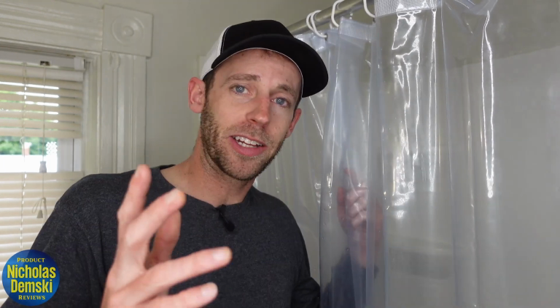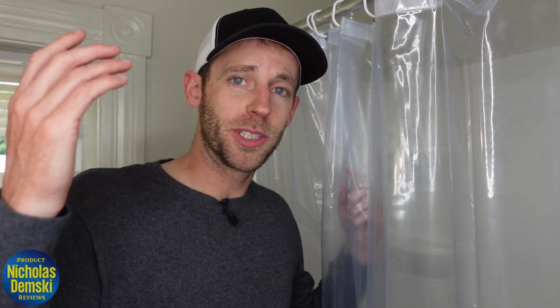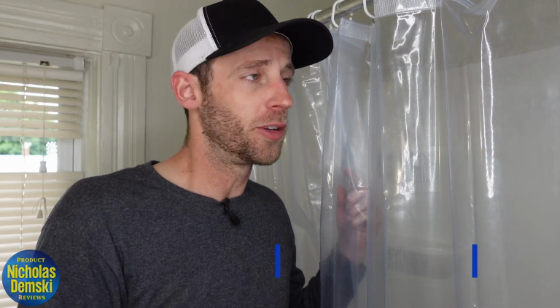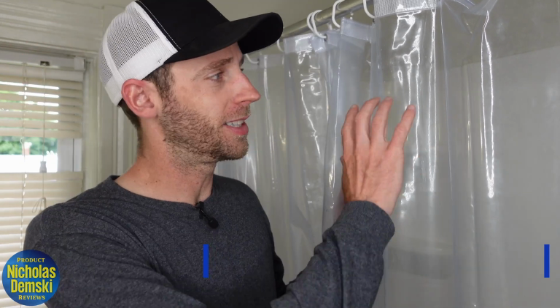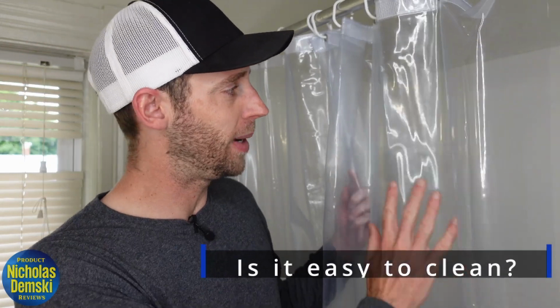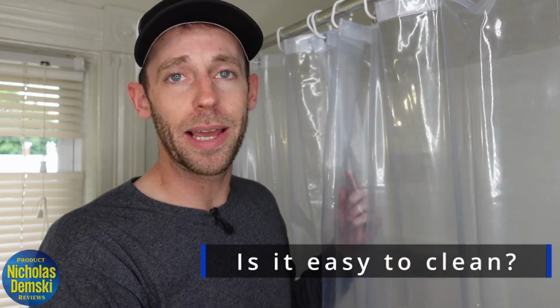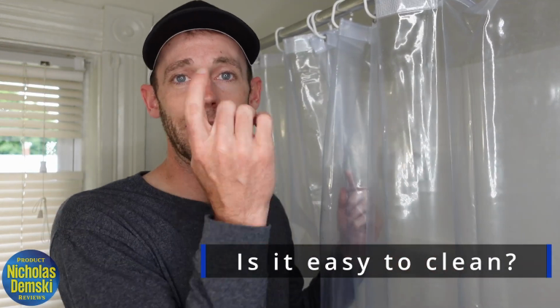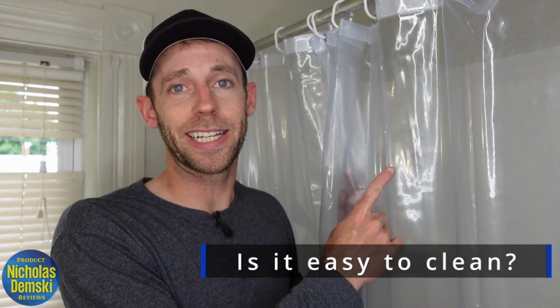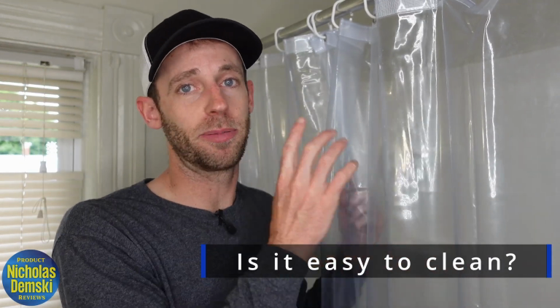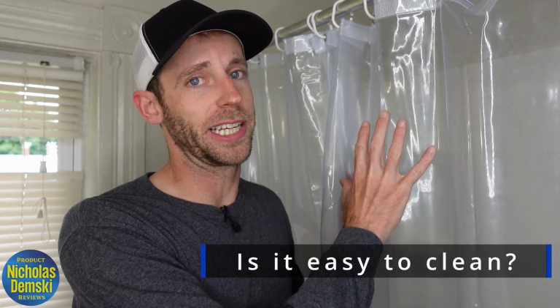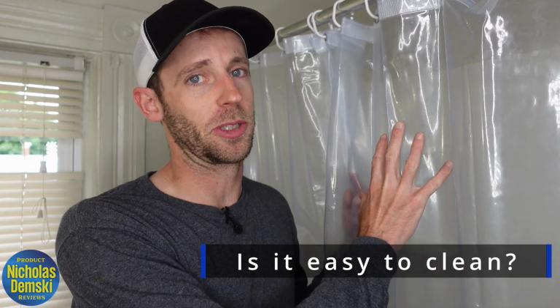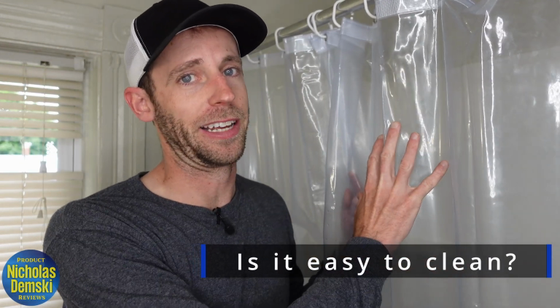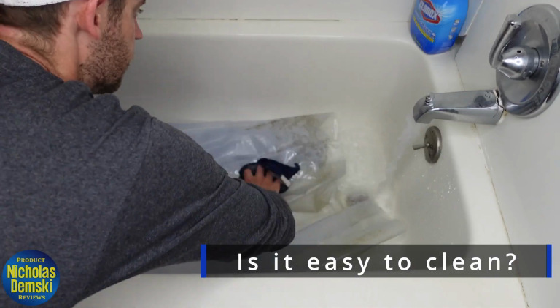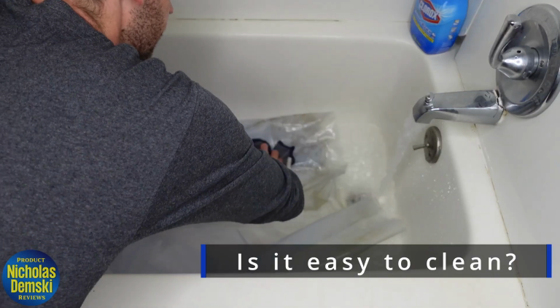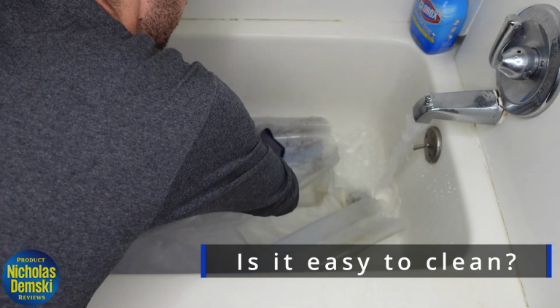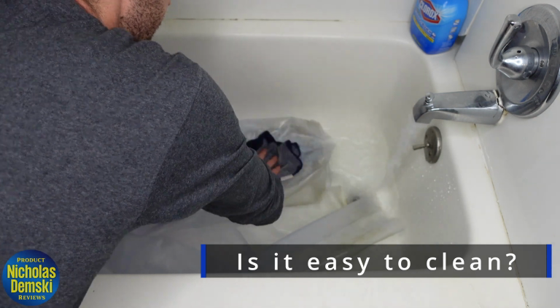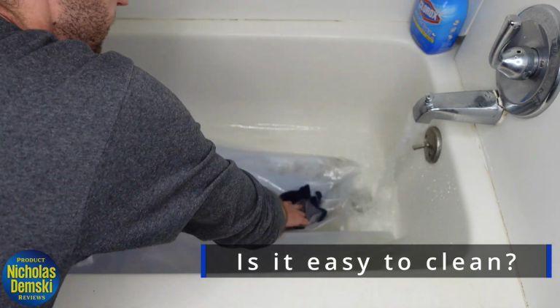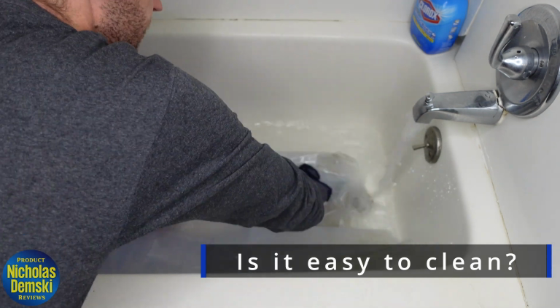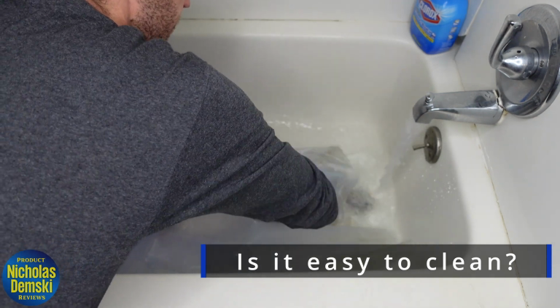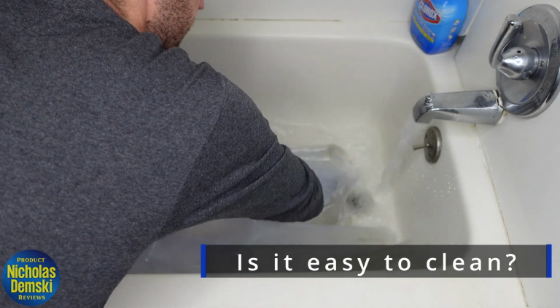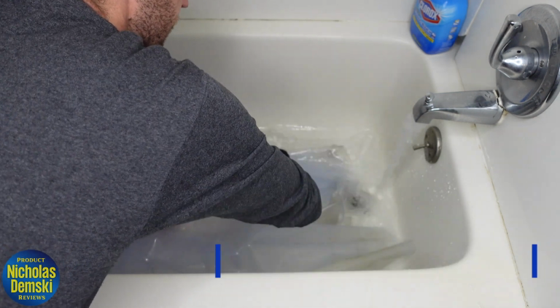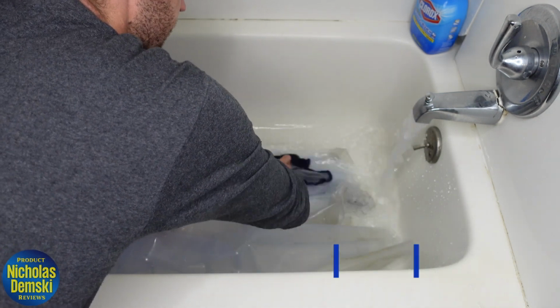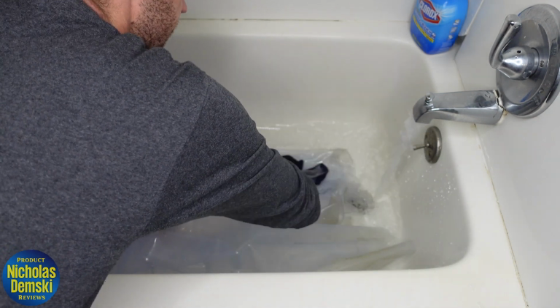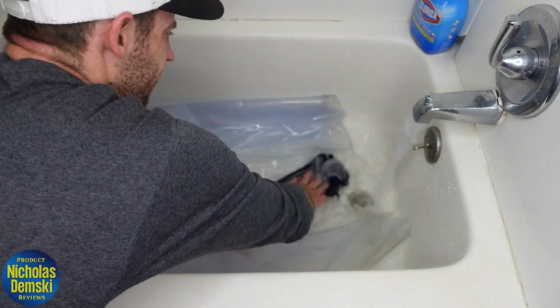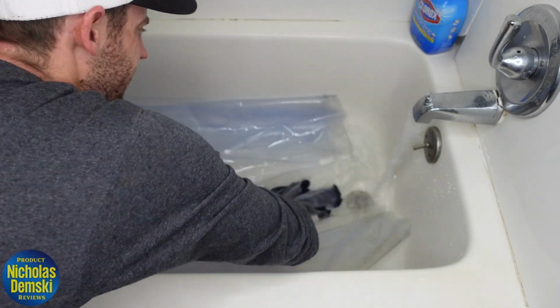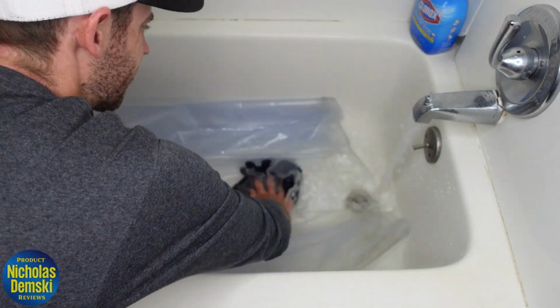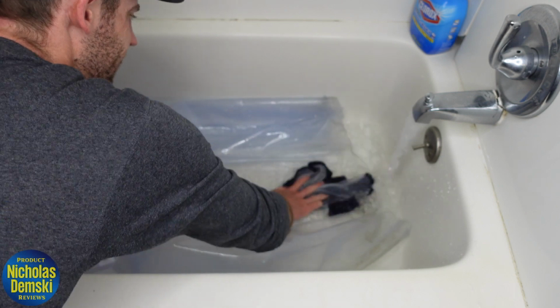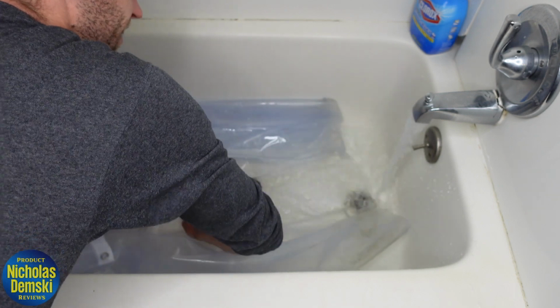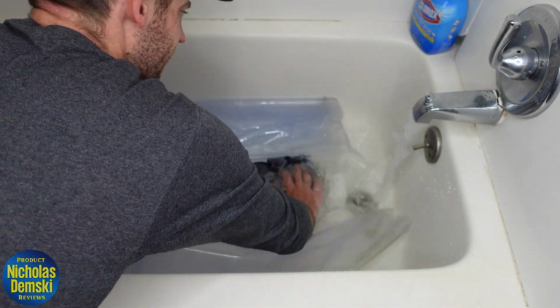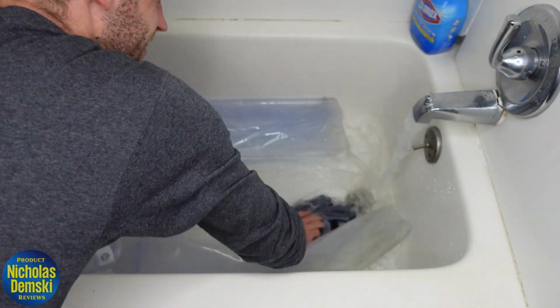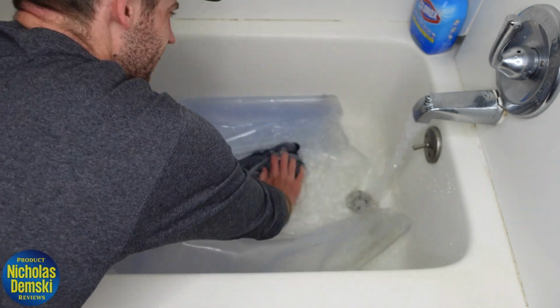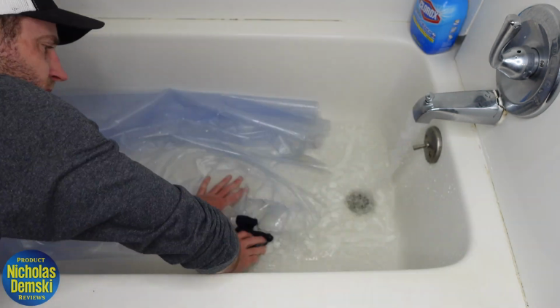Now that I've been using it for a few months, it's looking a bit grimy, so let's get it cleaned off before we take a closer look at it. Please don't judge me for it being so gross — this is my first time cleaning it up in like four months. It's not about how gross it looks now; what's important is how well it cleans up.